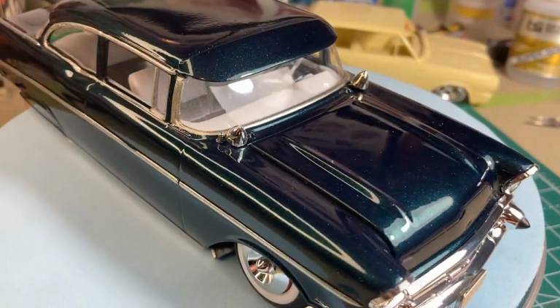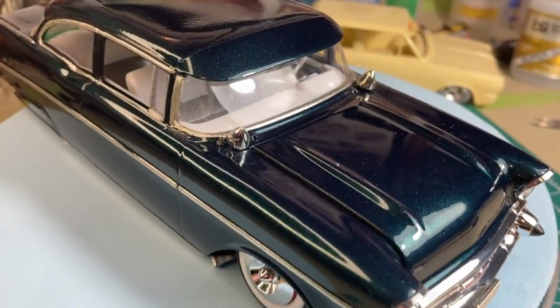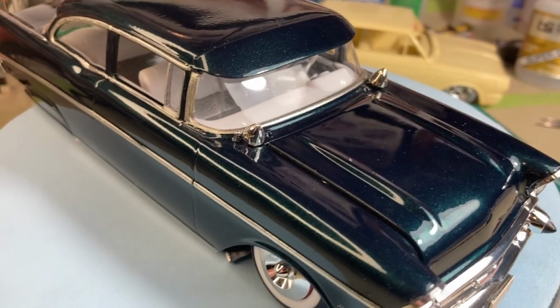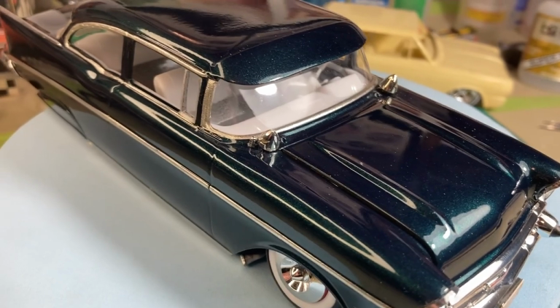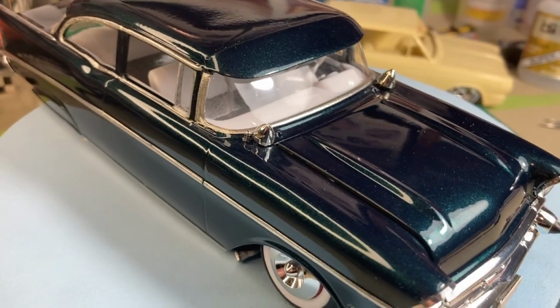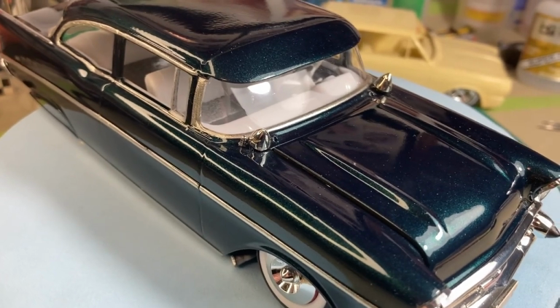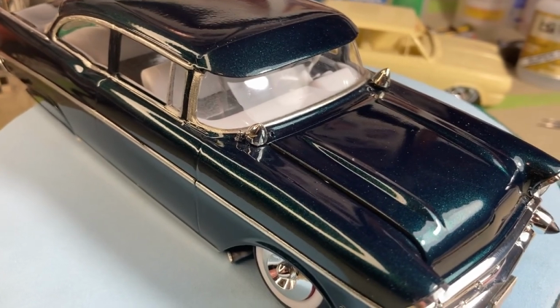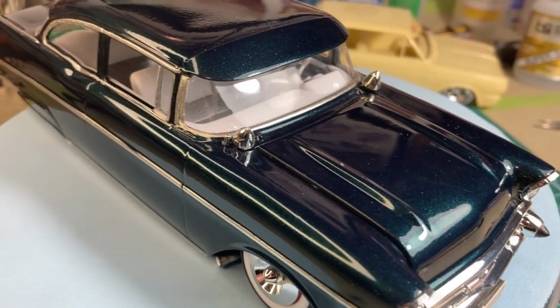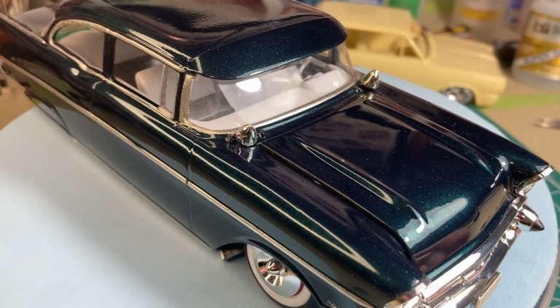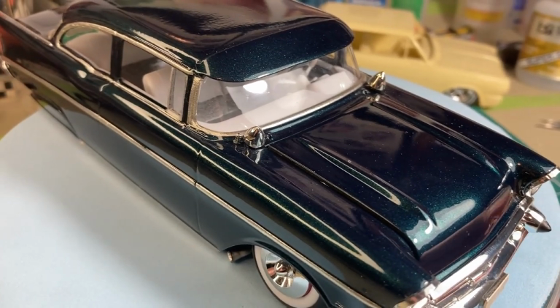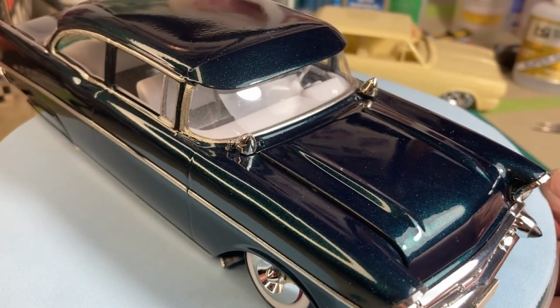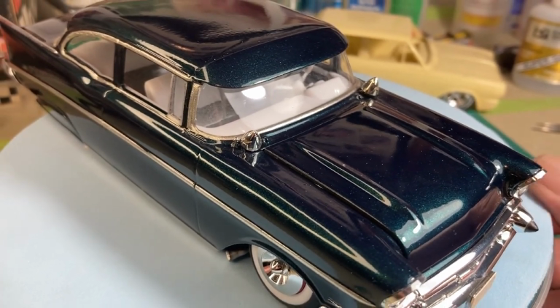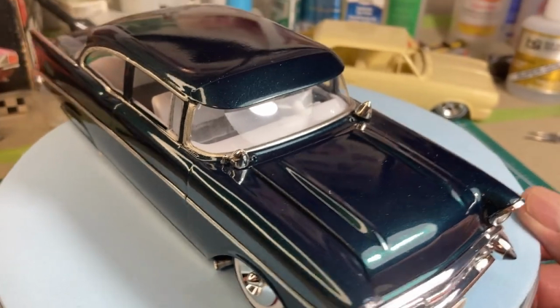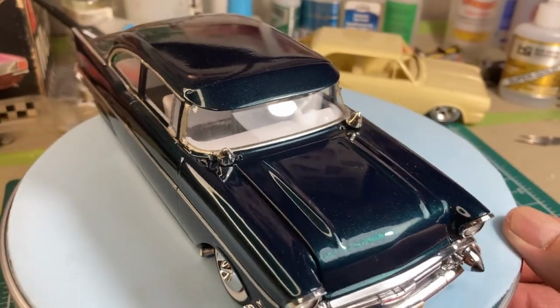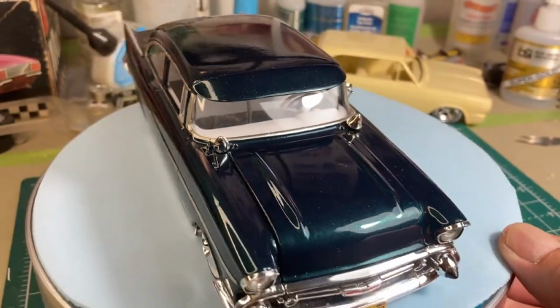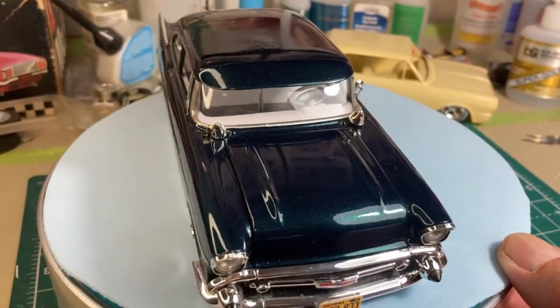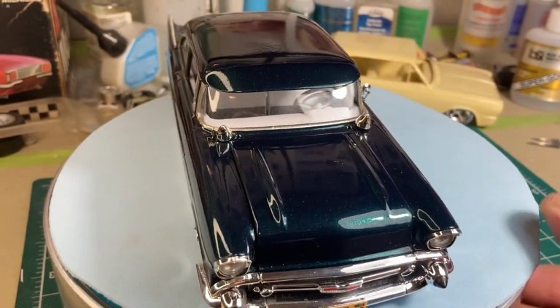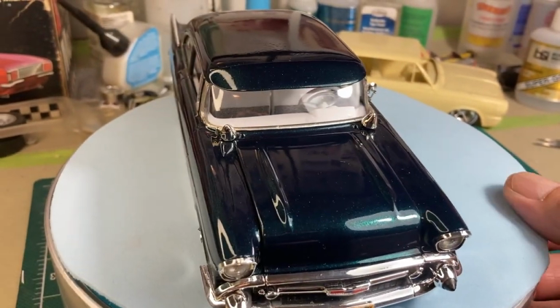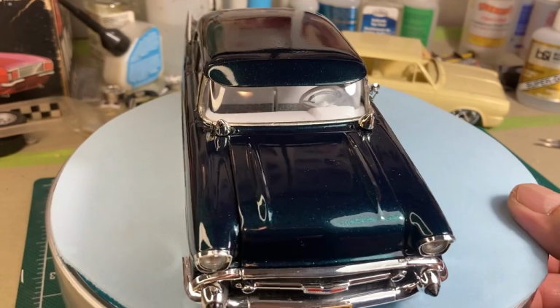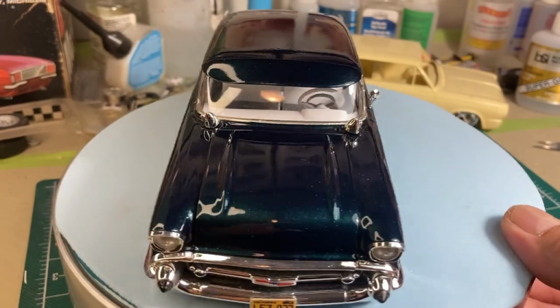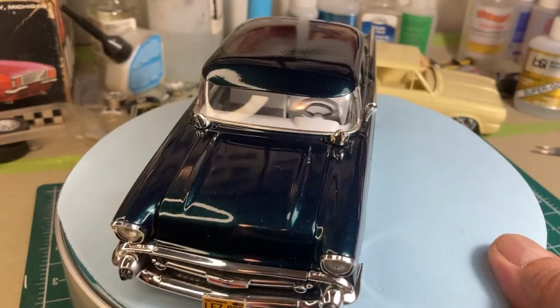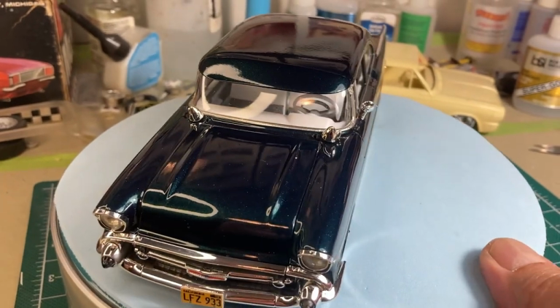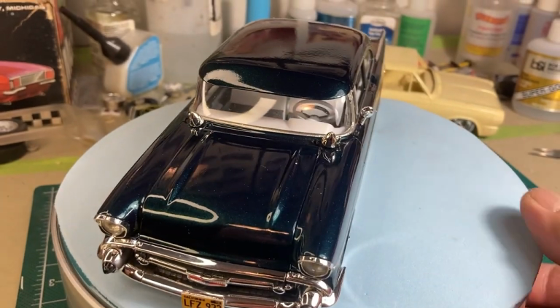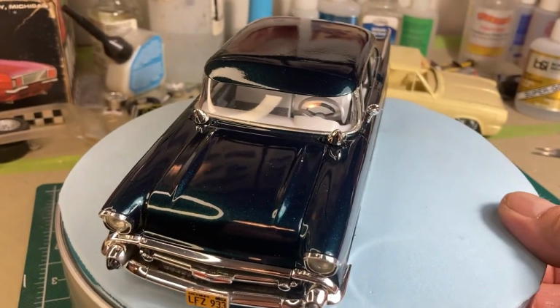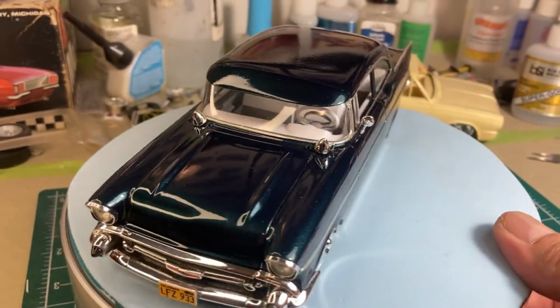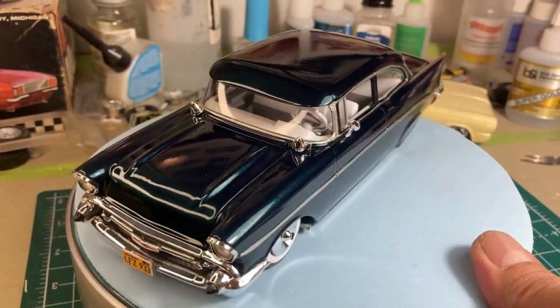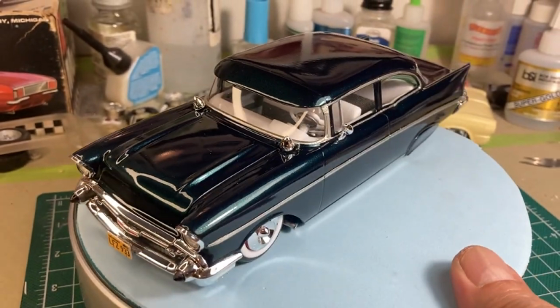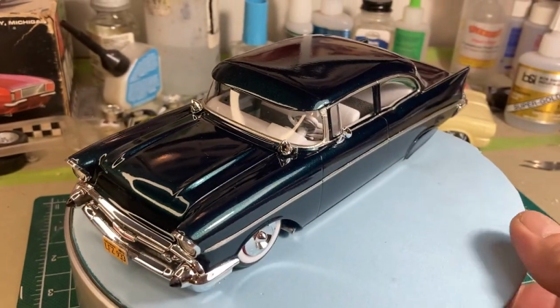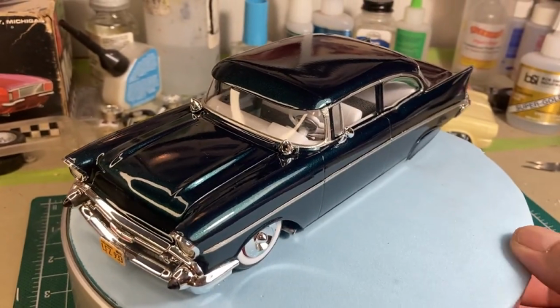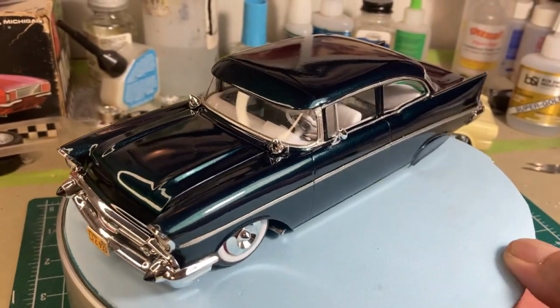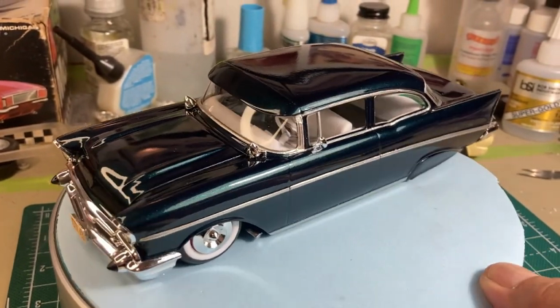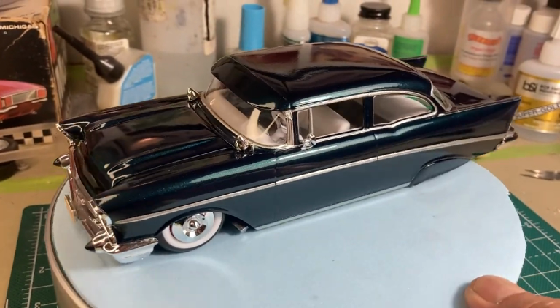Added a couple of Appleton dummy spot lamps to give it that late 50s, very early 60s cruiser type look.